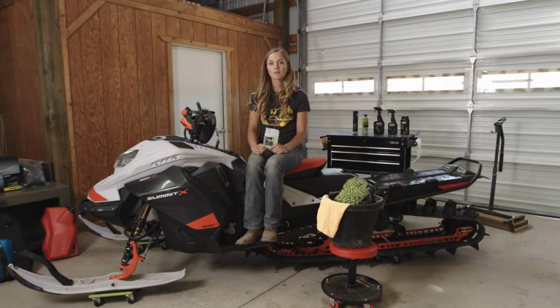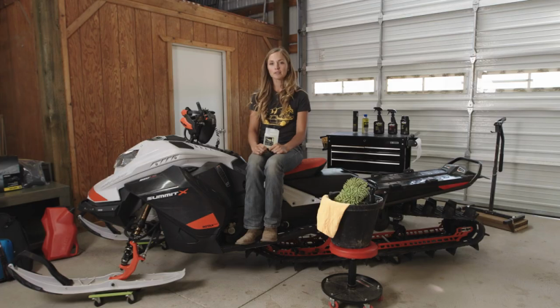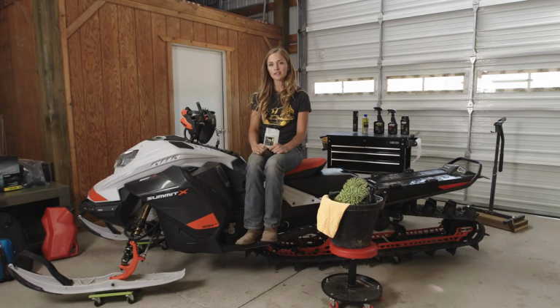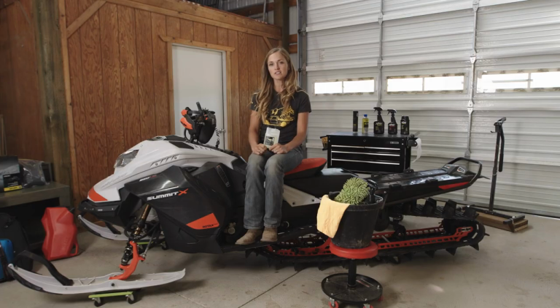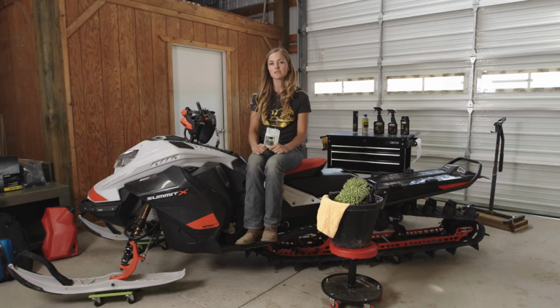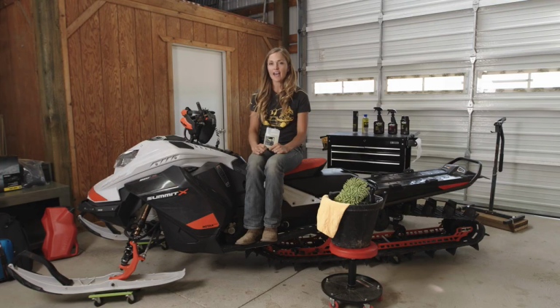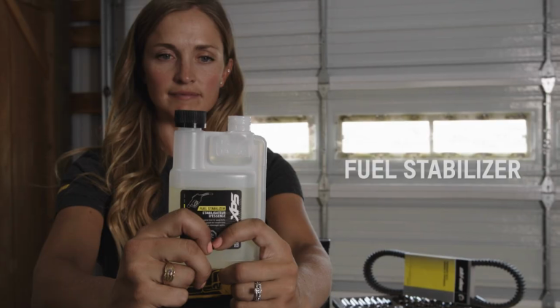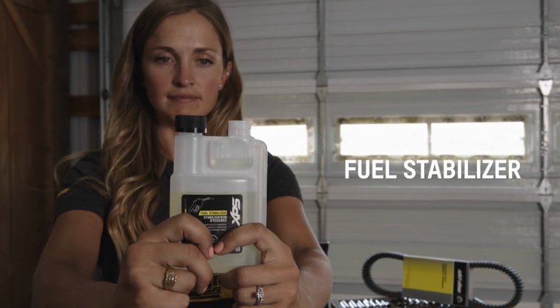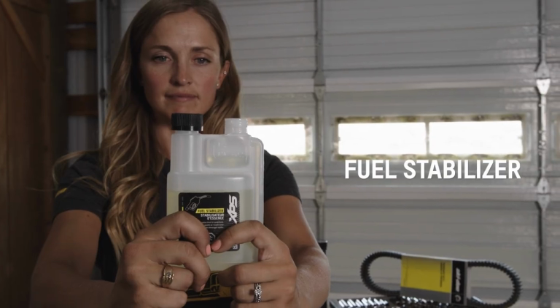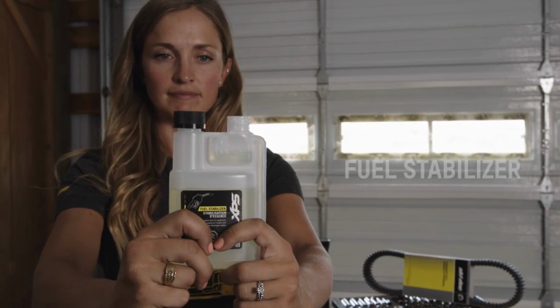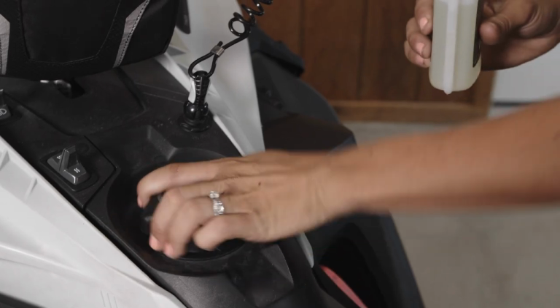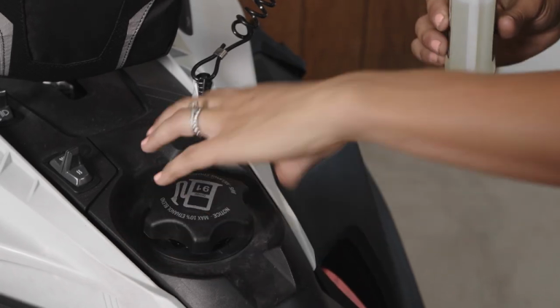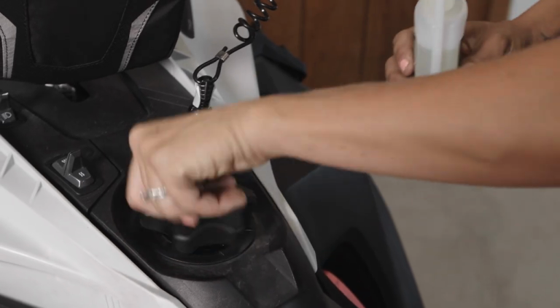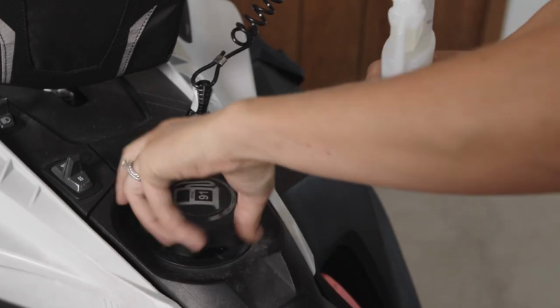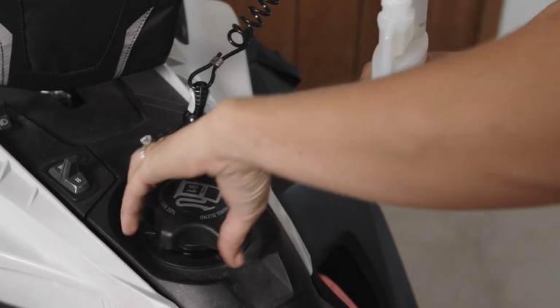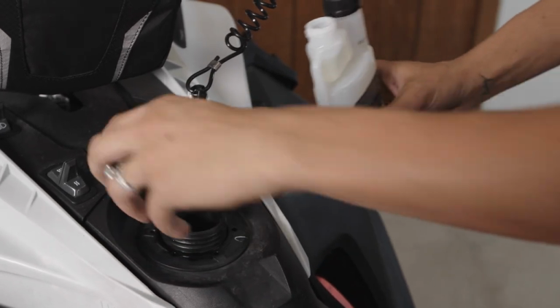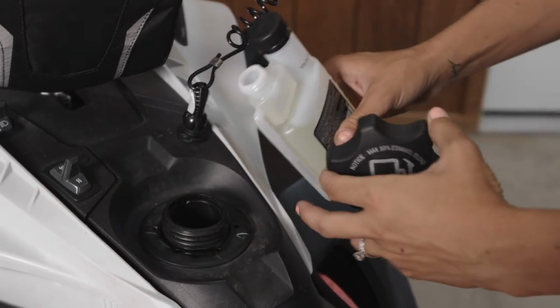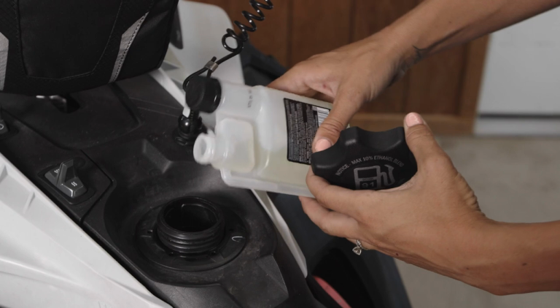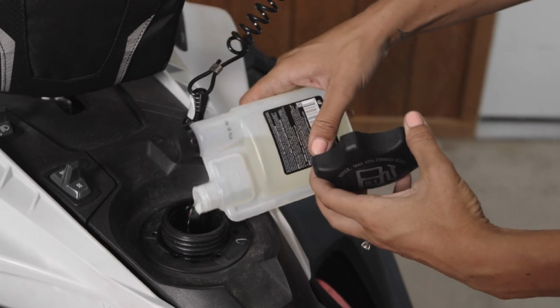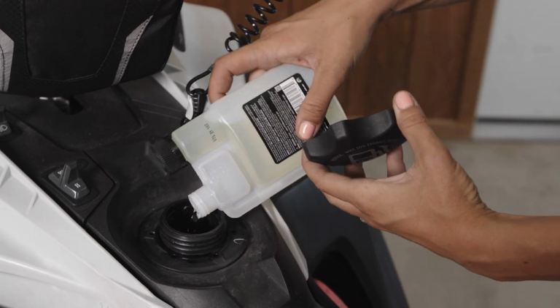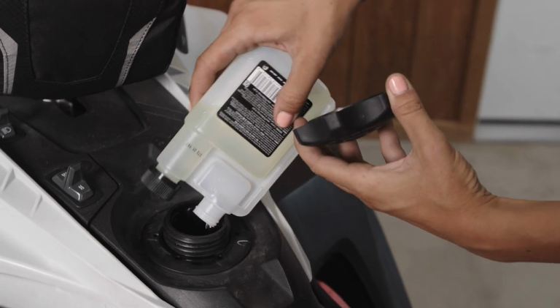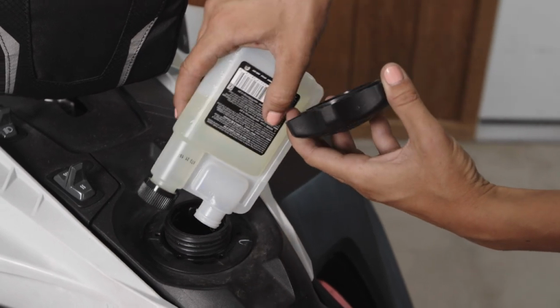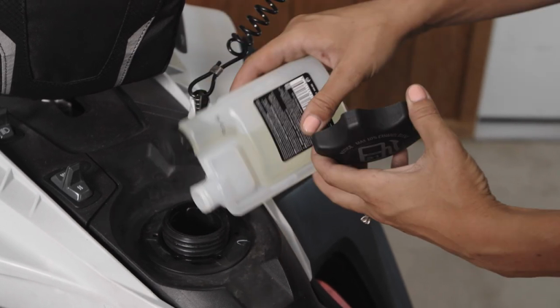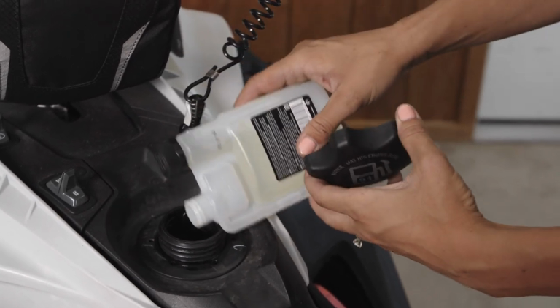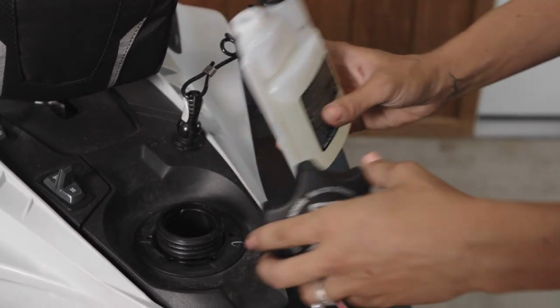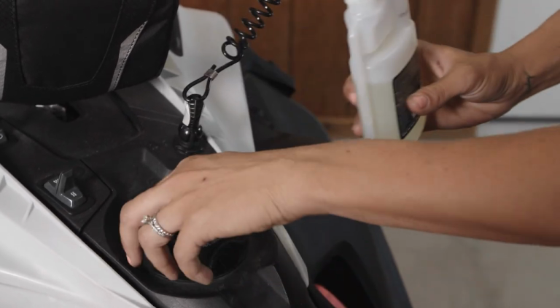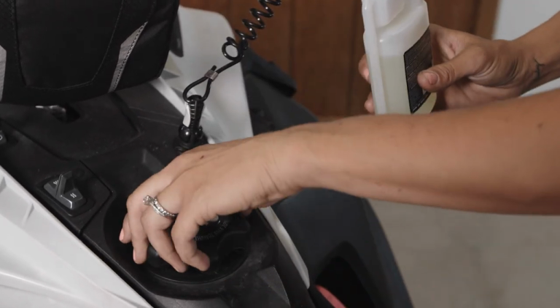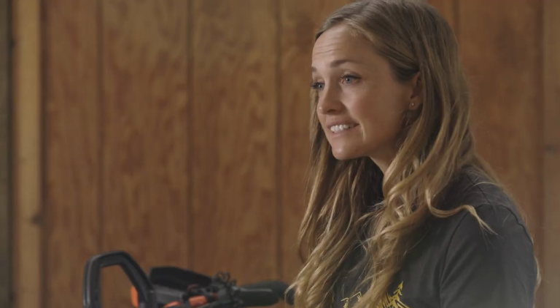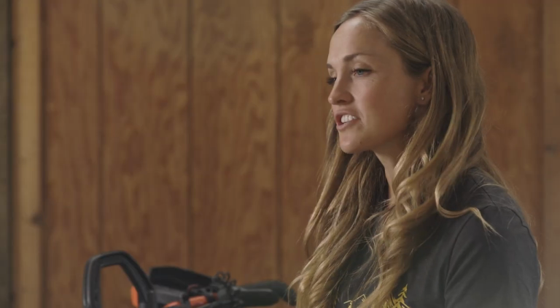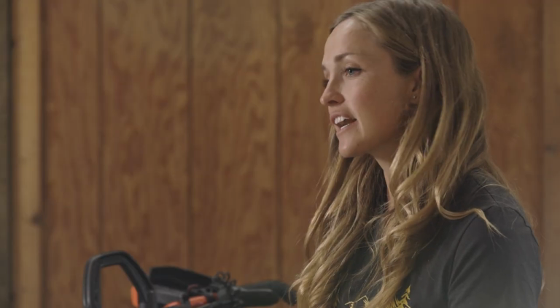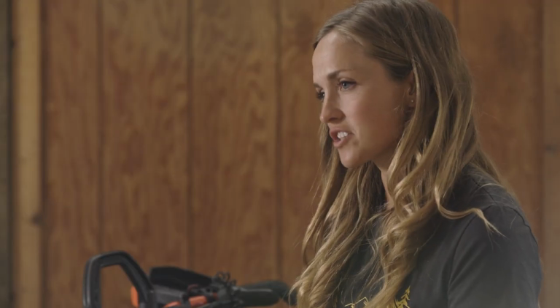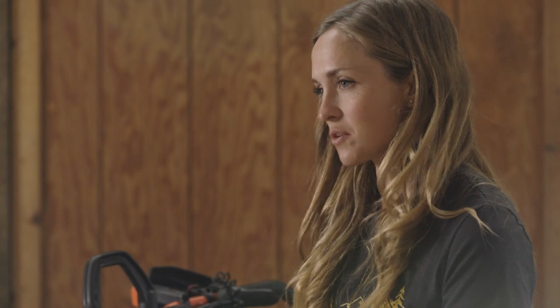One of the most important things you can do is to add fuel stabilizer to any additional fuel you have in your tank. You also want to make sure you let your sled run for a little bit so it's getting through the entire system. This is essential for any long-term storage.